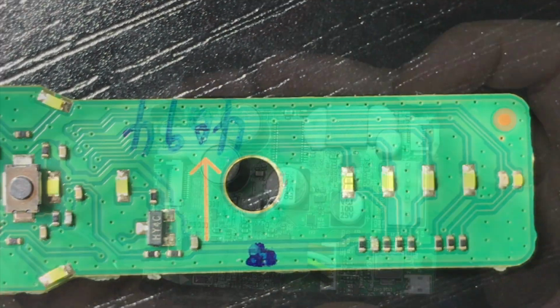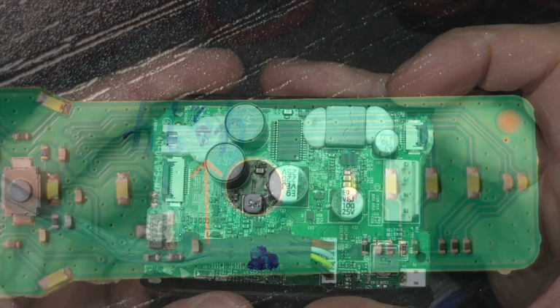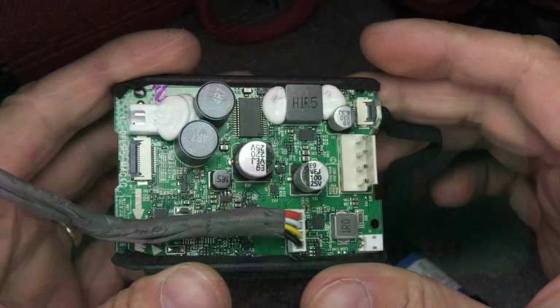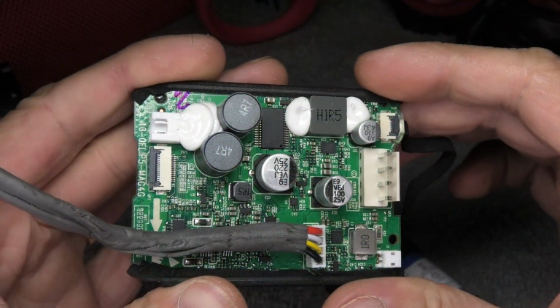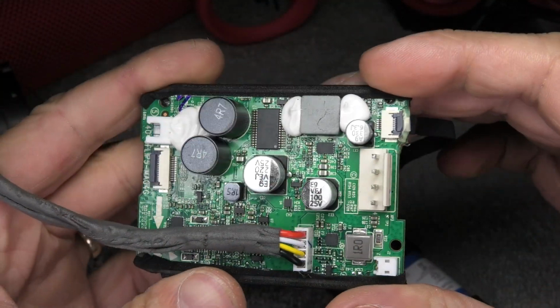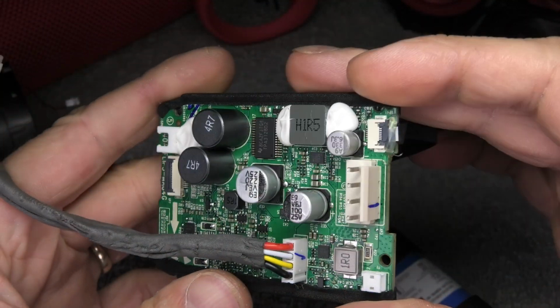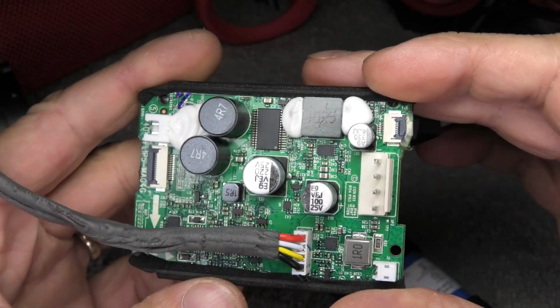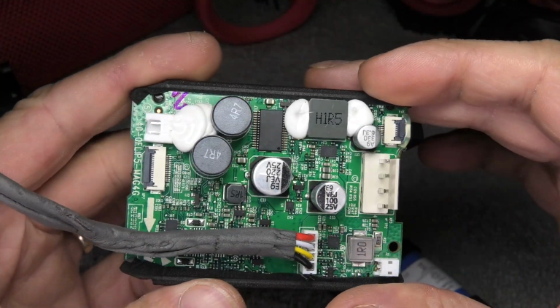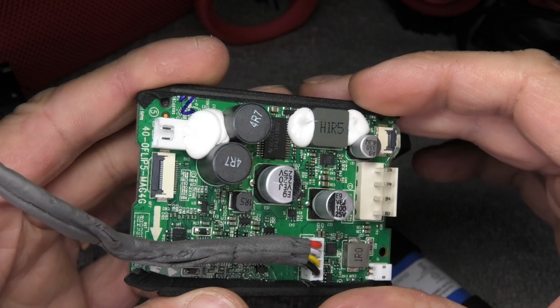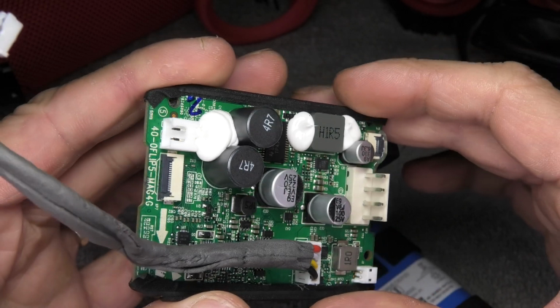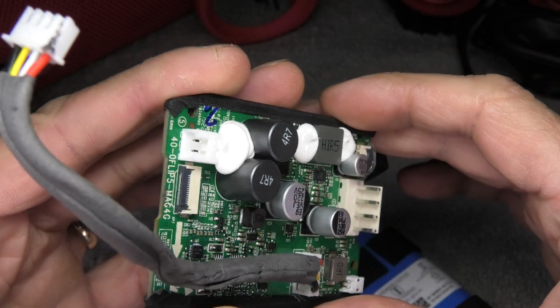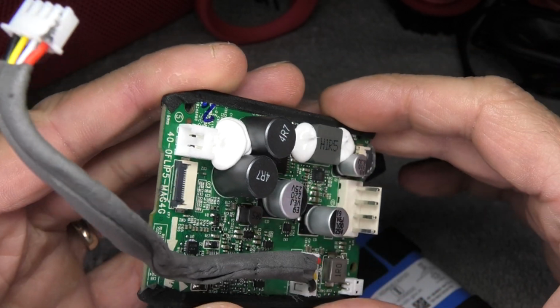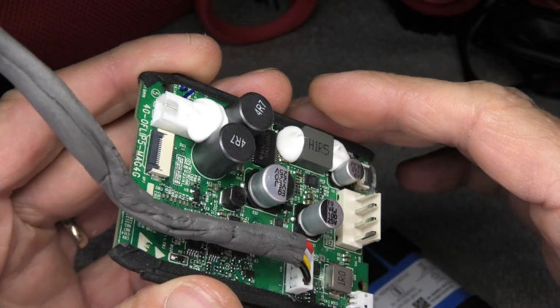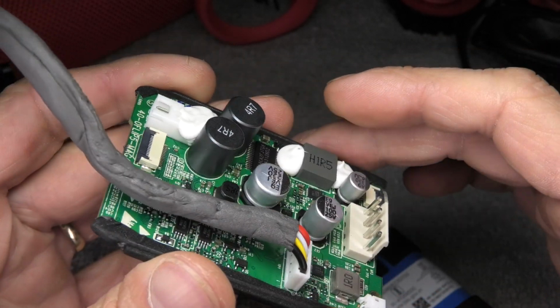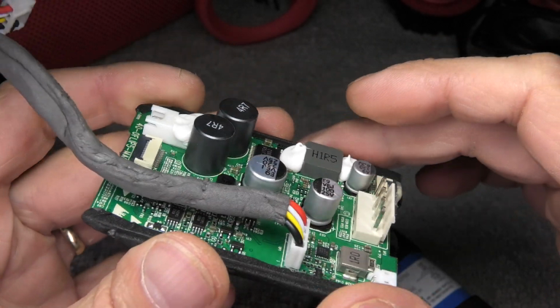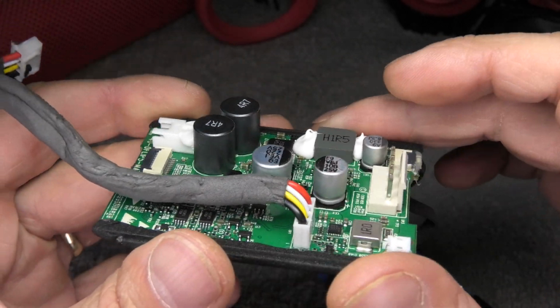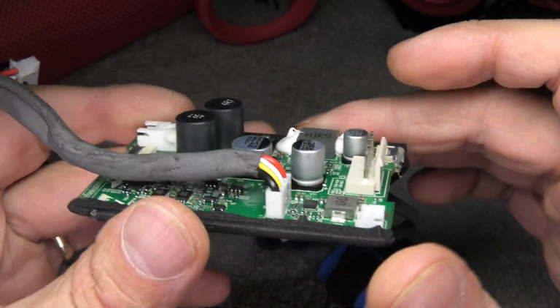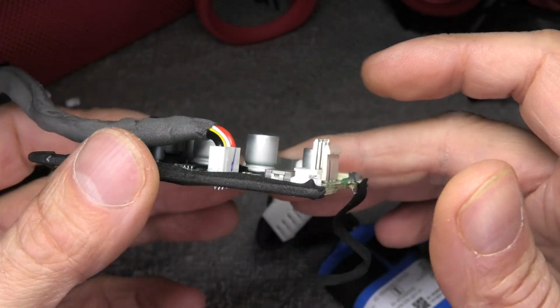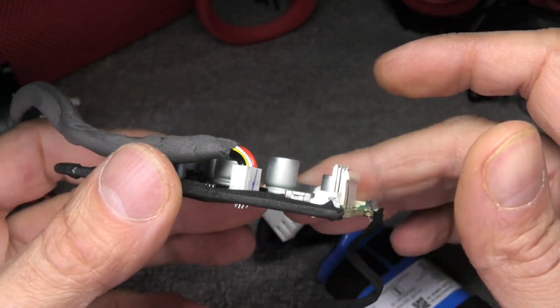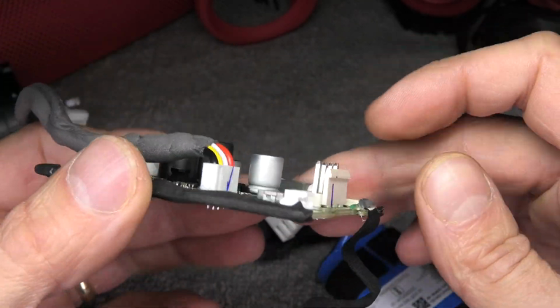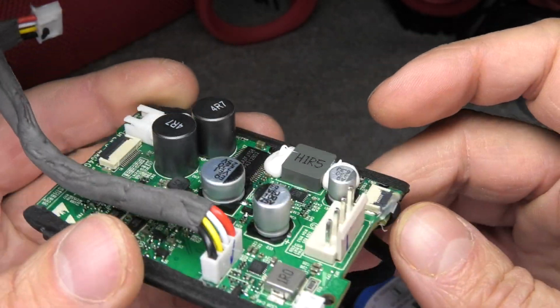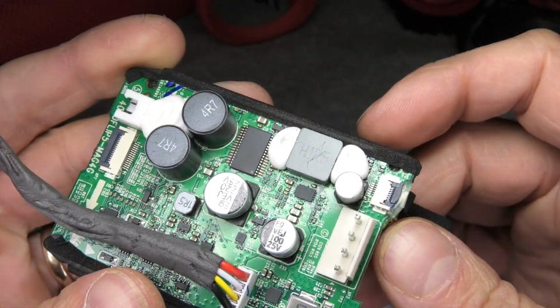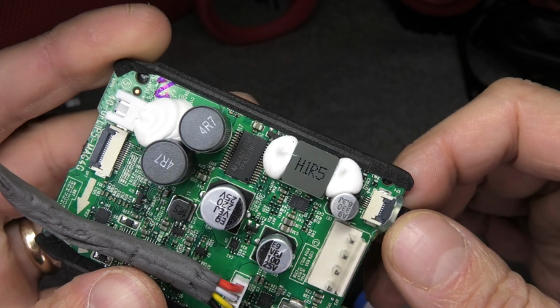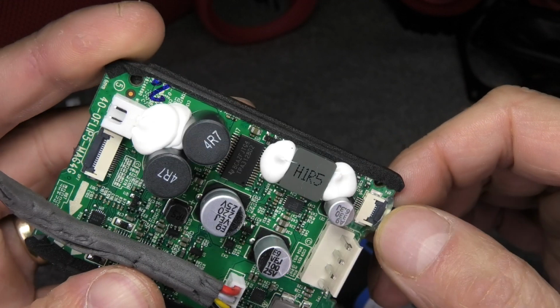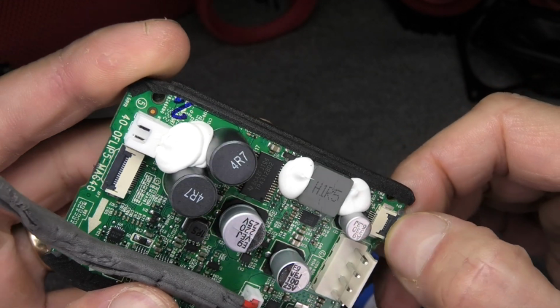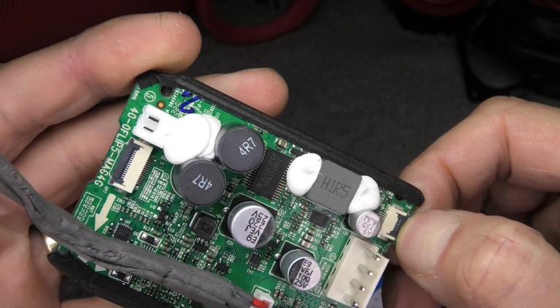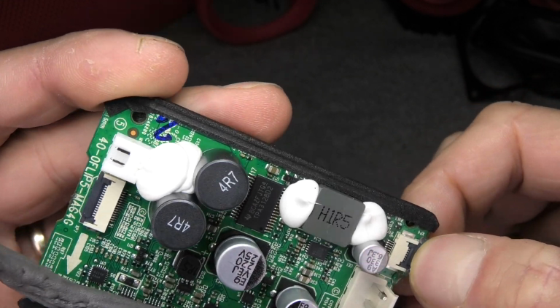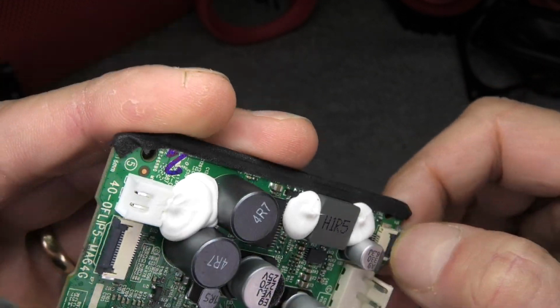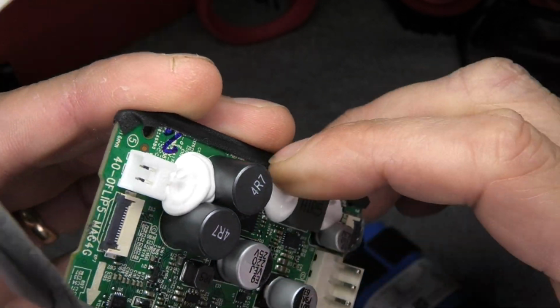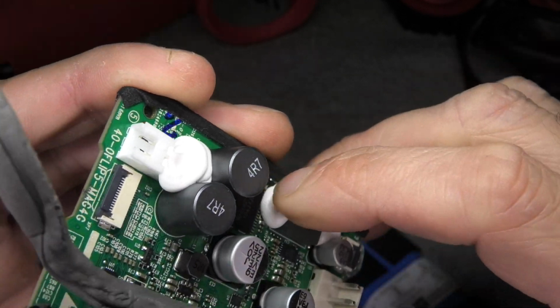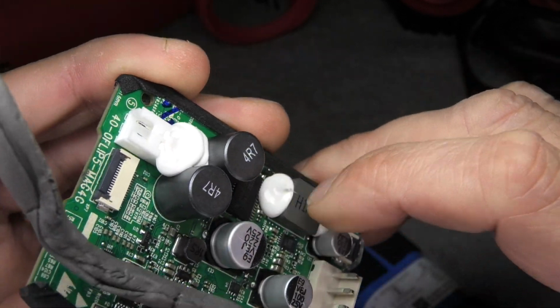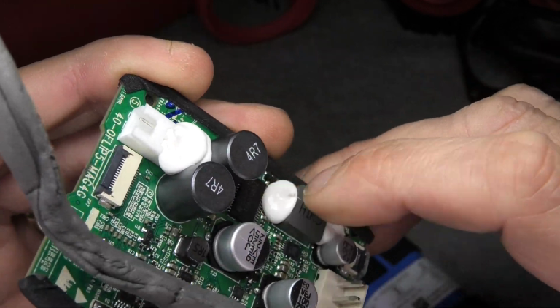And that was the teardown video for the JBL Flip 5. I hope you found this video useful. If you liked it, give me a thumbs up, and if you have any more questions or comments then write a message below.